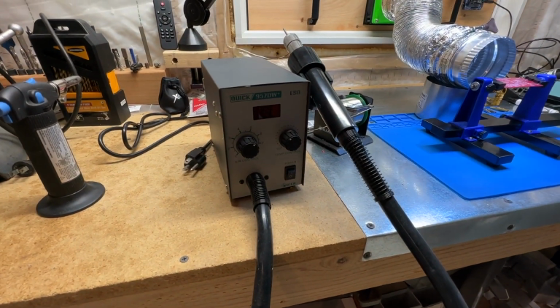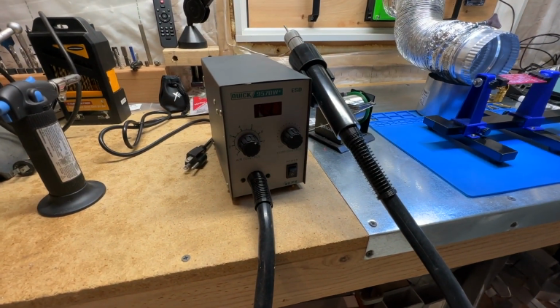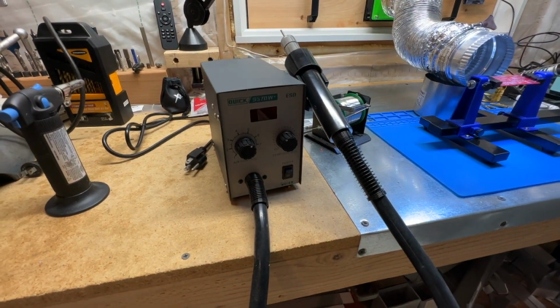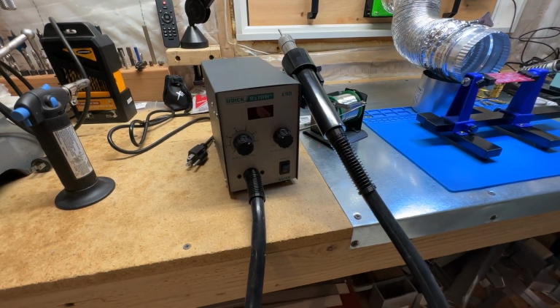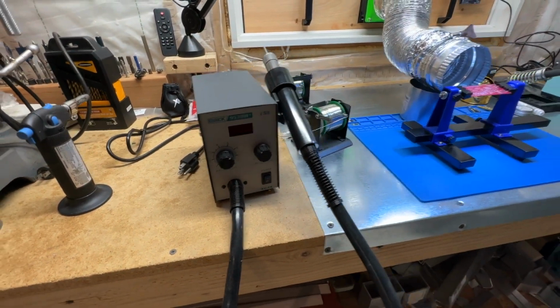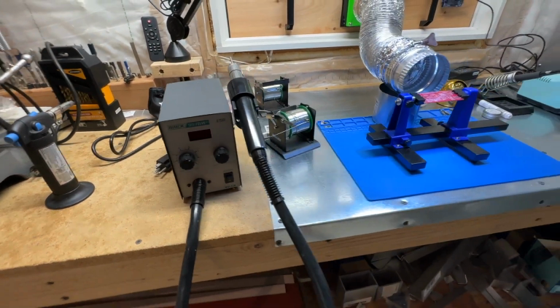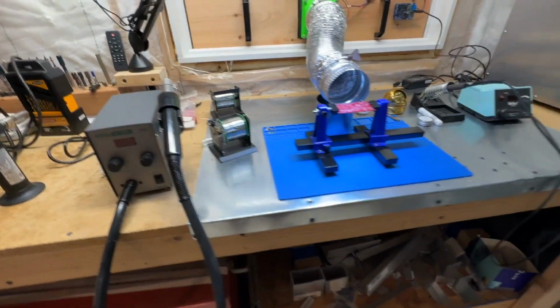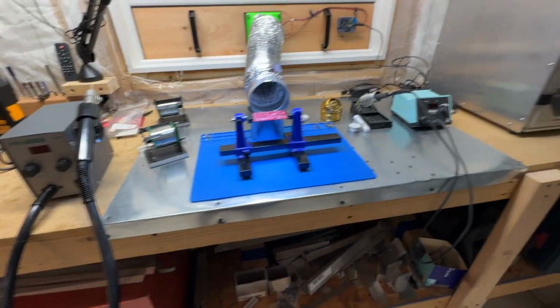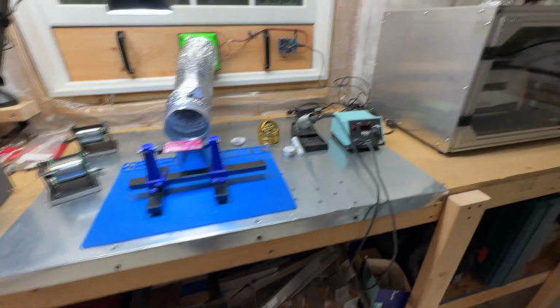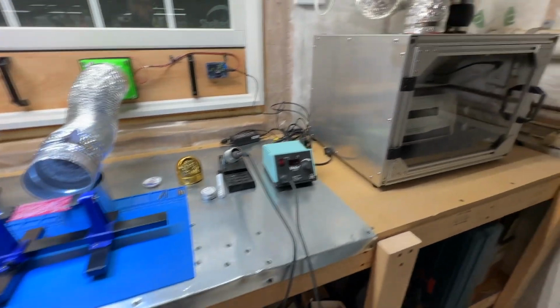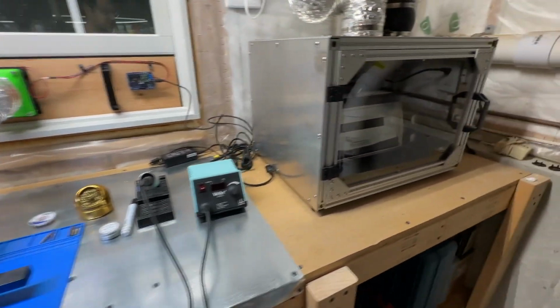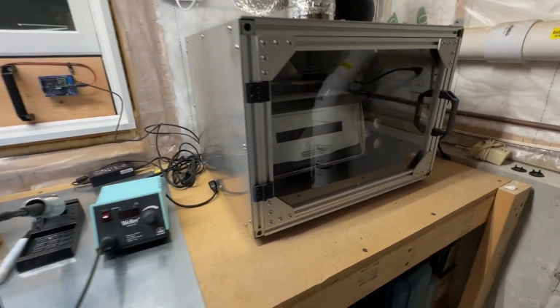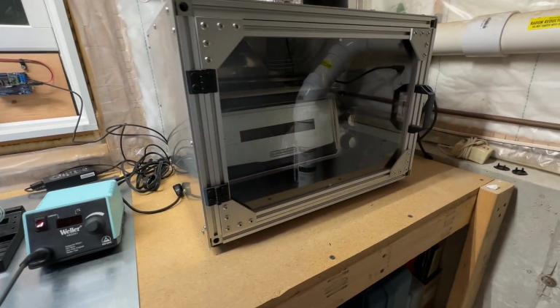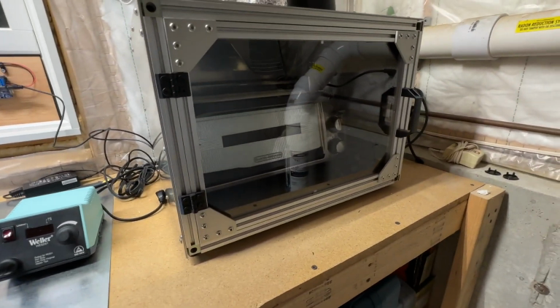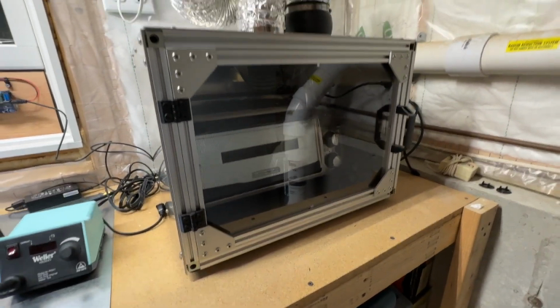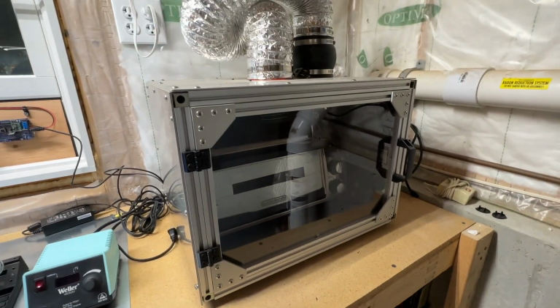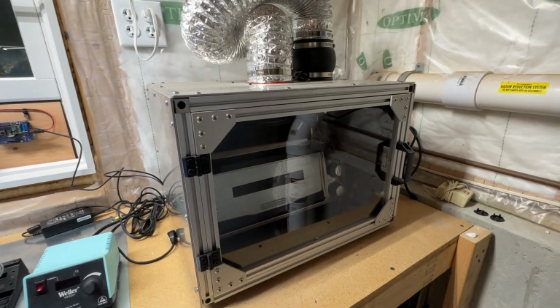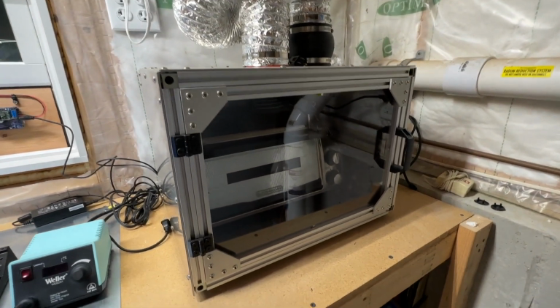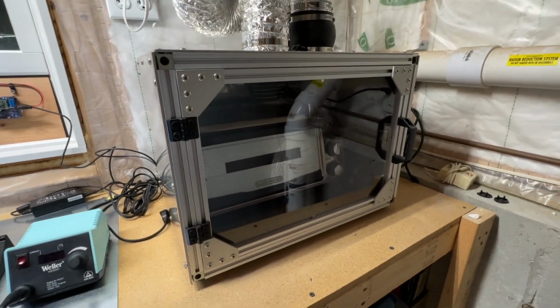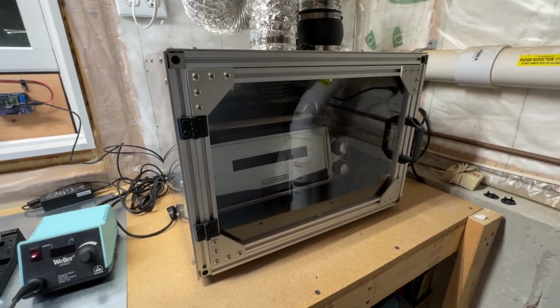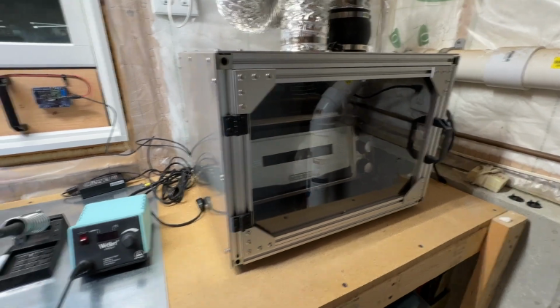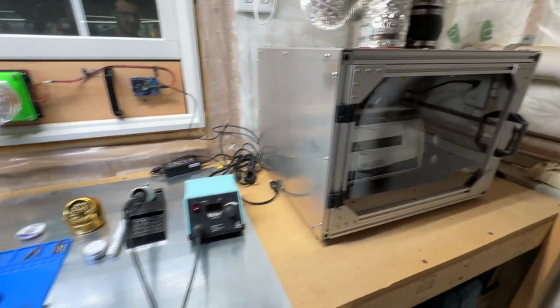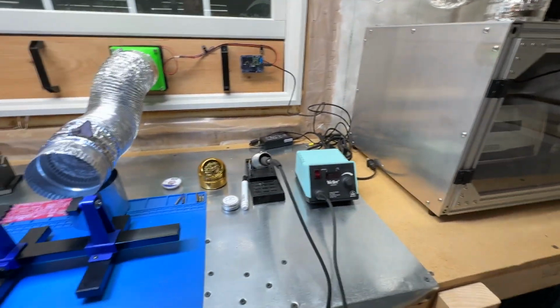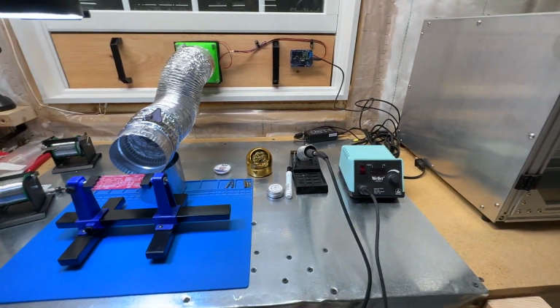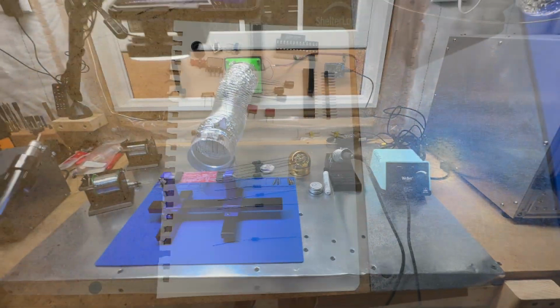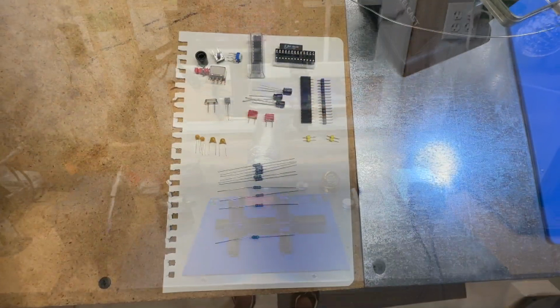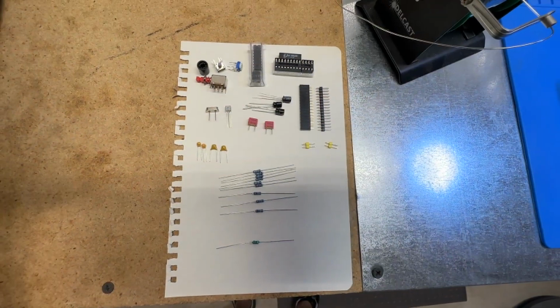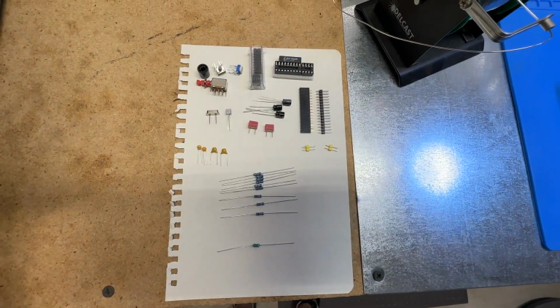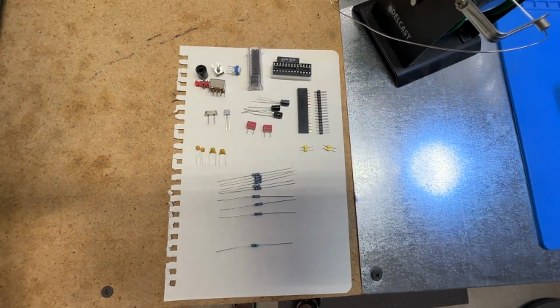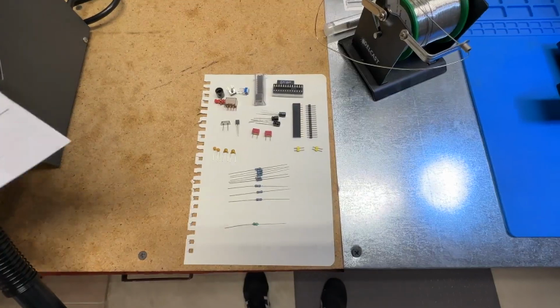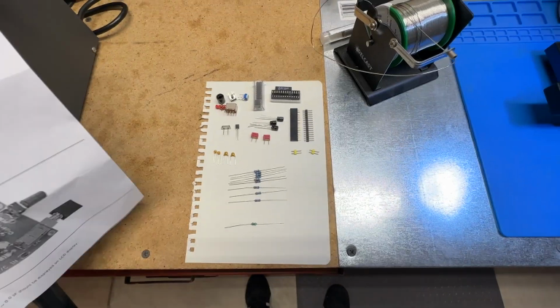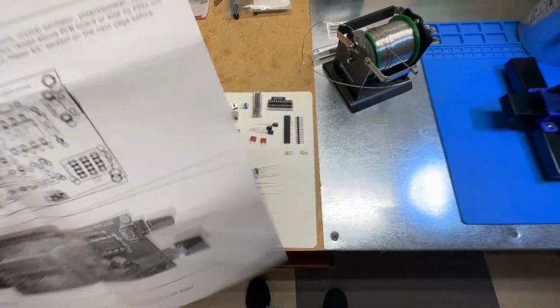This is my hot air station — unlikely that we'll be needing that today though. I also have a reflow toaster oven that I built from a kit. I'll definitely be using that in a future video, so consider subscribing if that's something you'd be interested in checking out. Ok, let's get into the build.